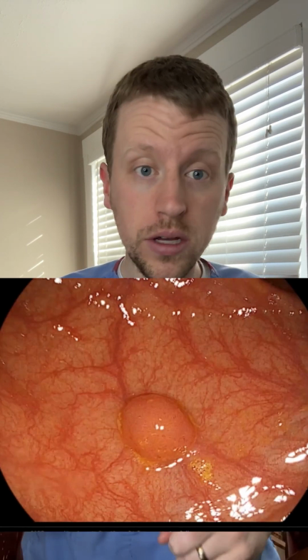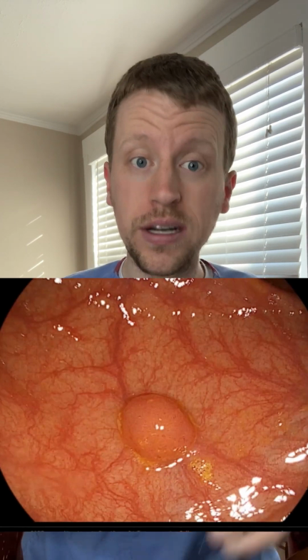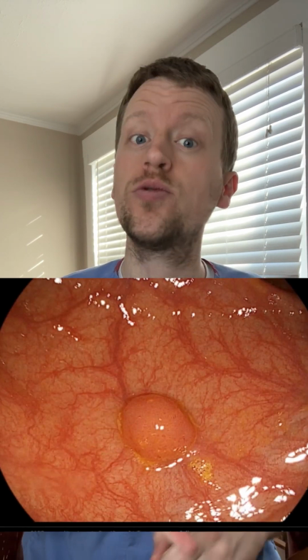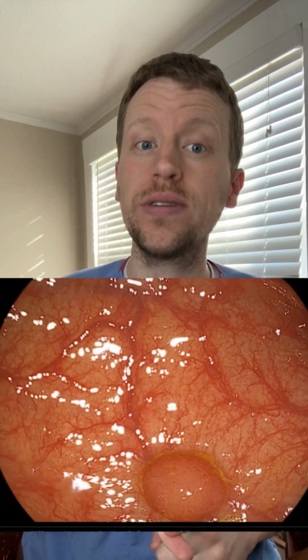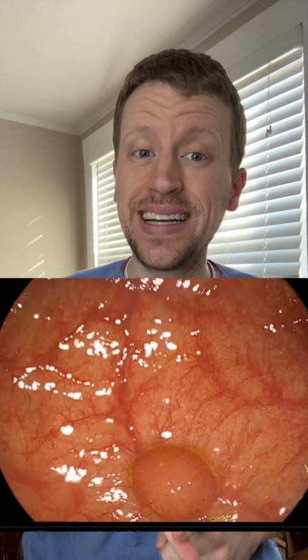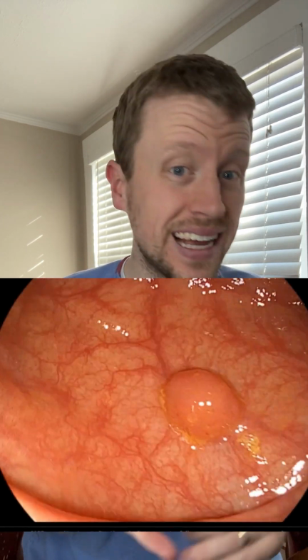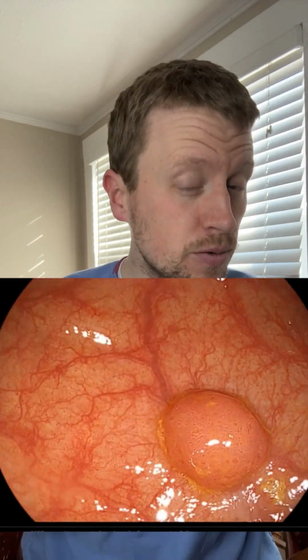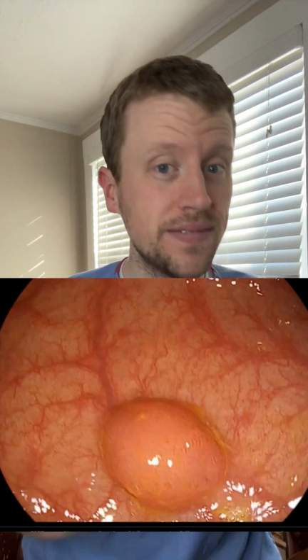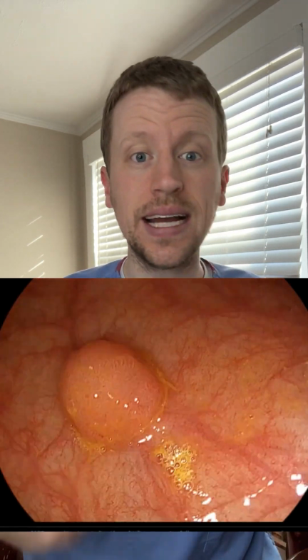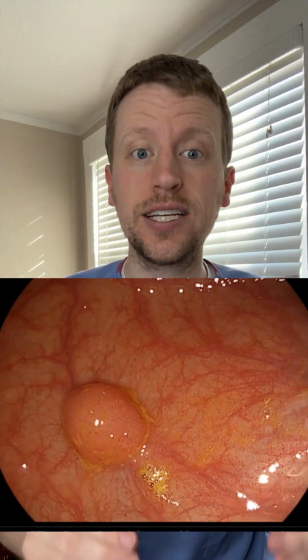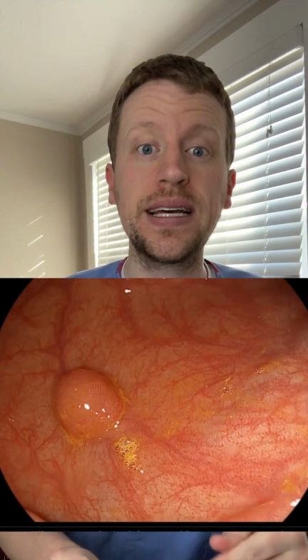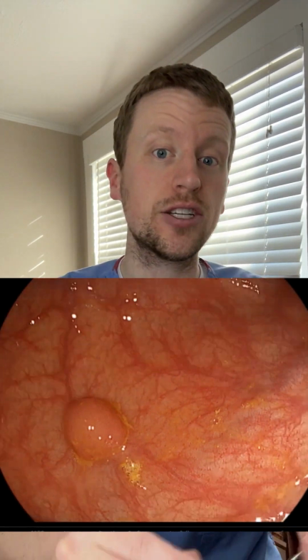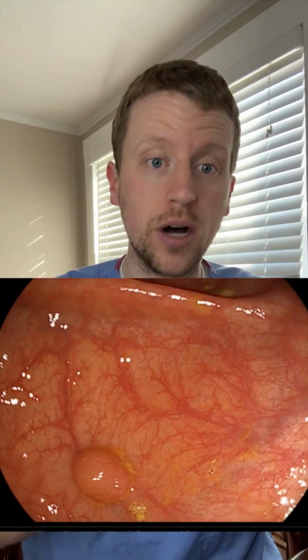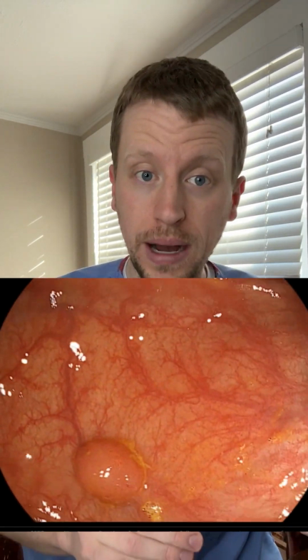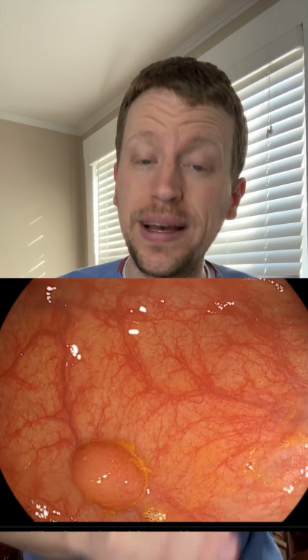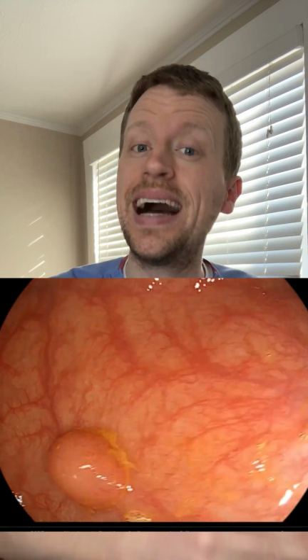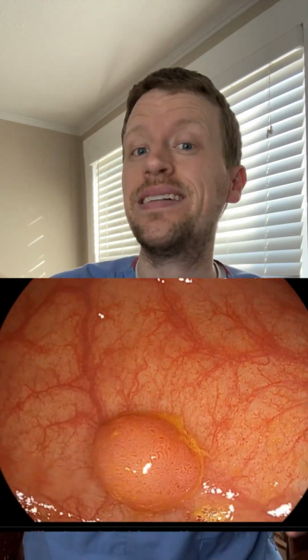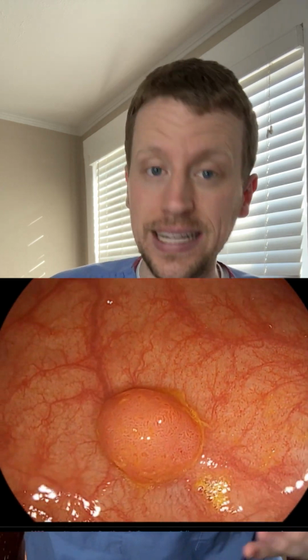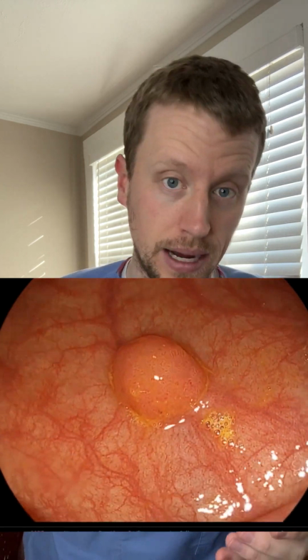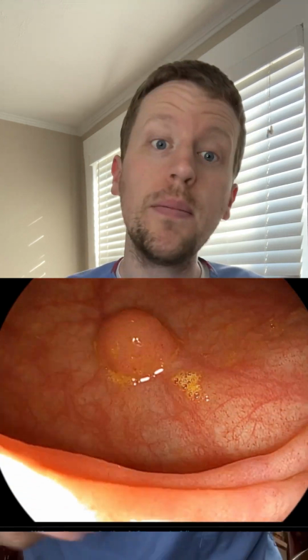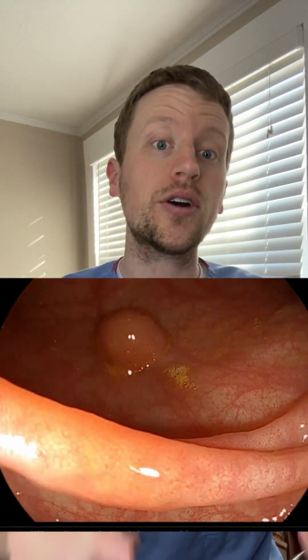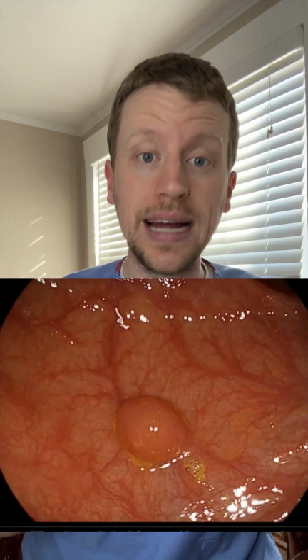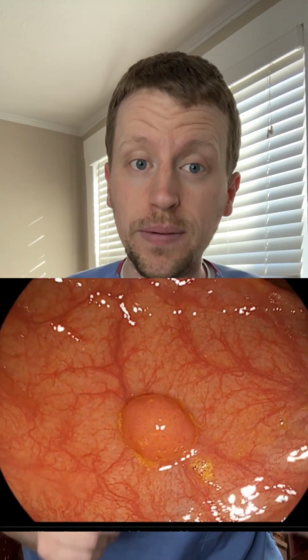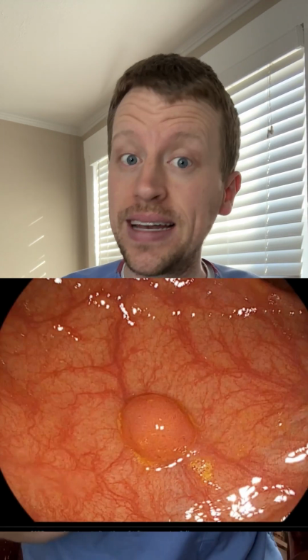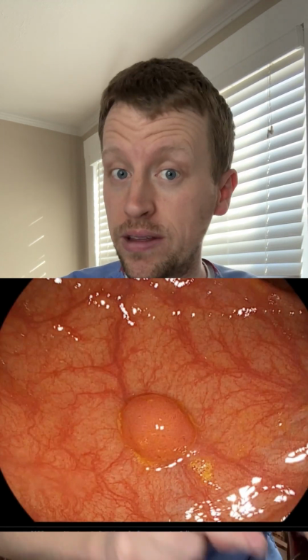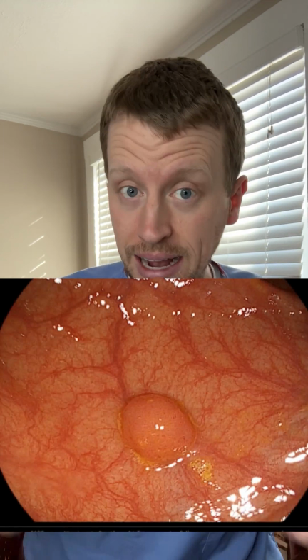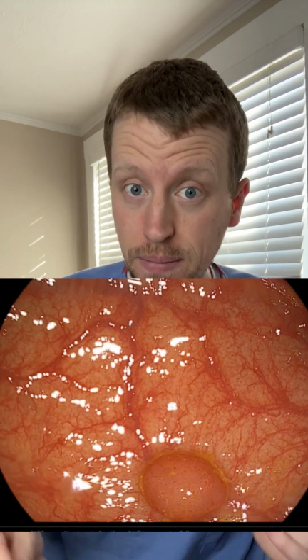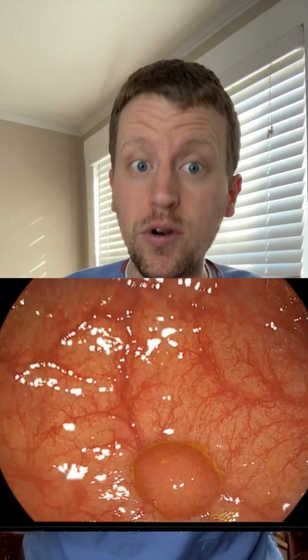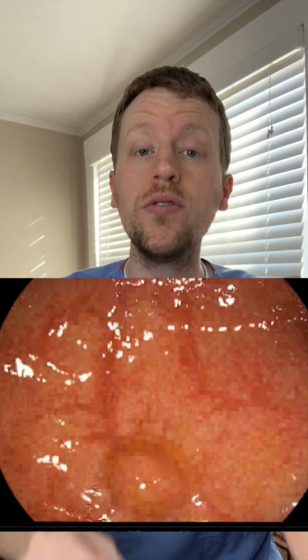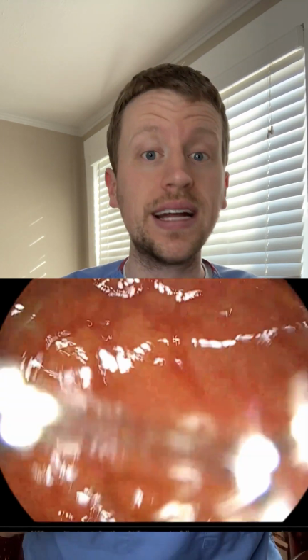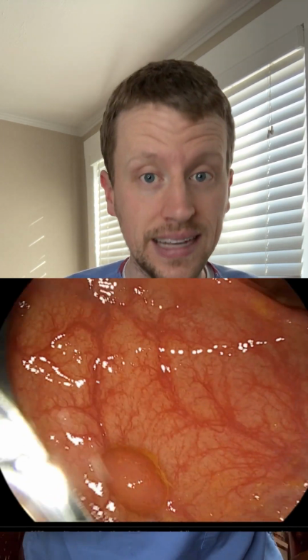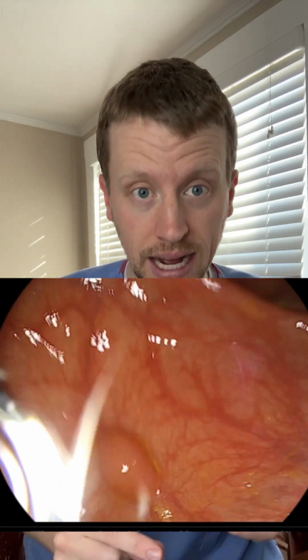Cologuard and stool screening tests likely wouldn't have detected this because it's a smaller polyp and not an advanced polyp. But with a colonoscopy, we can not only find it, but remove it at the same time.